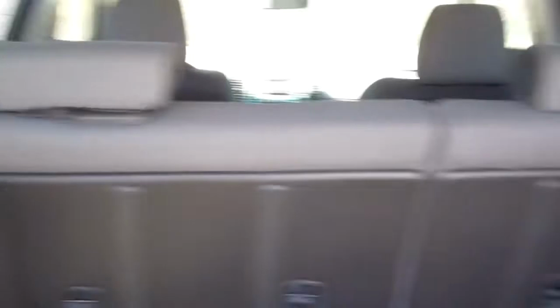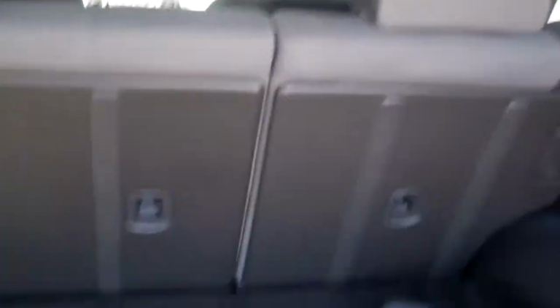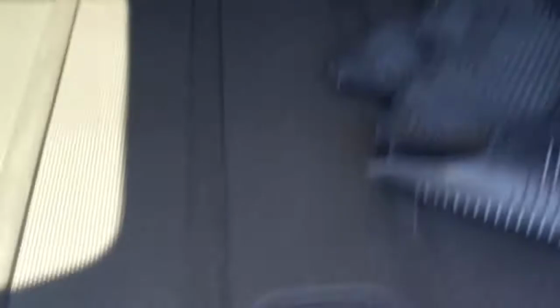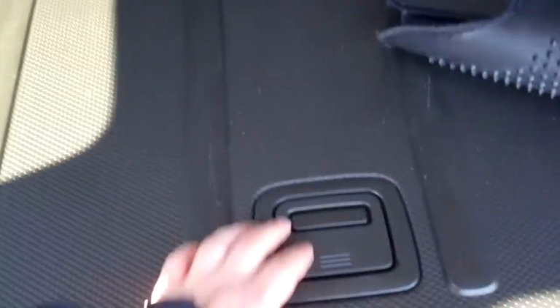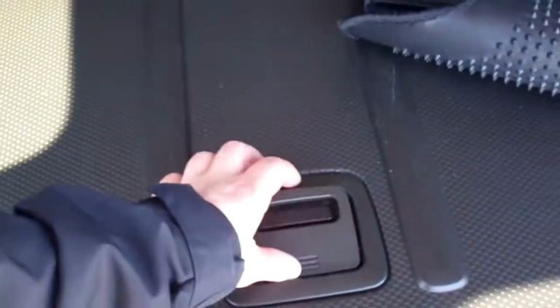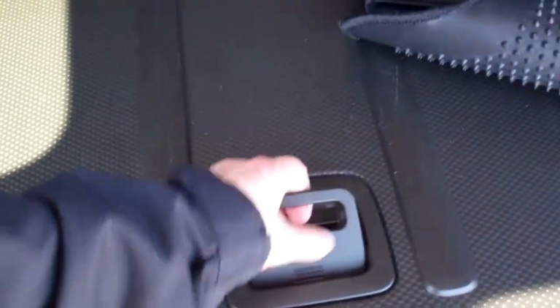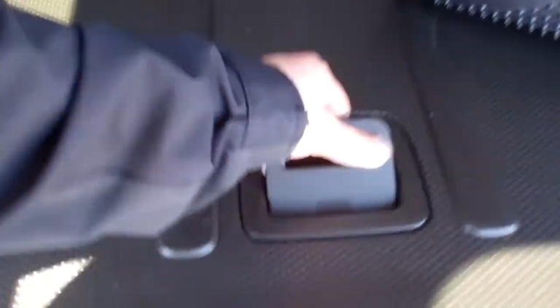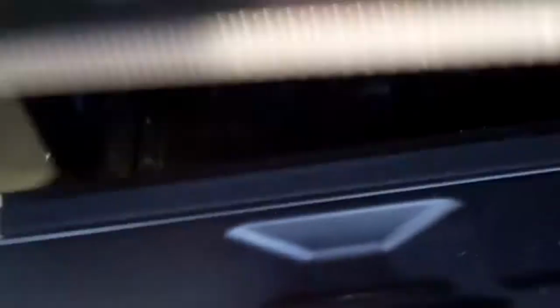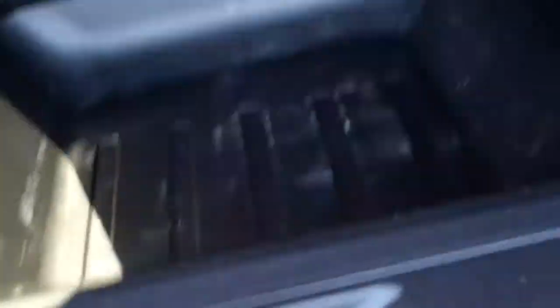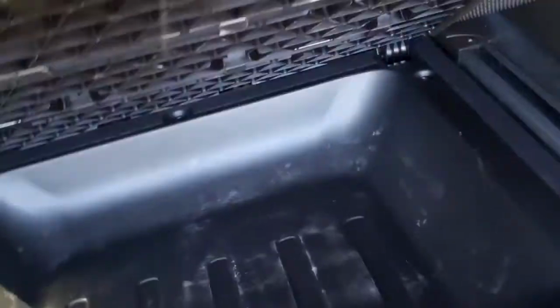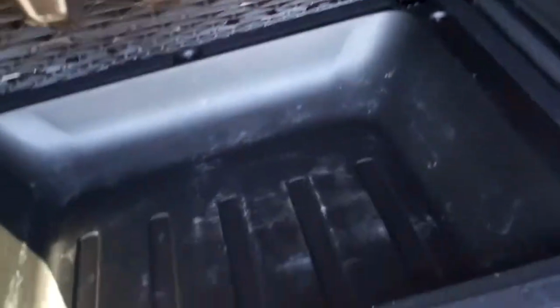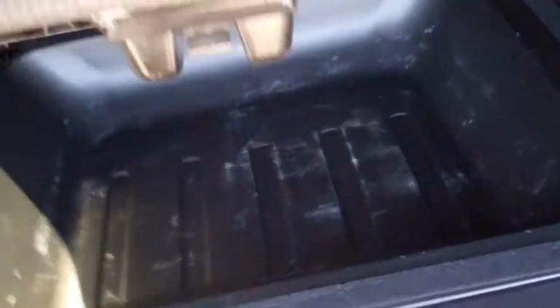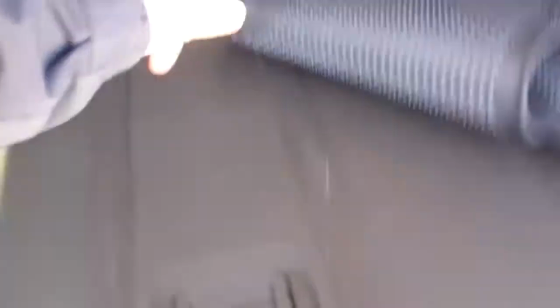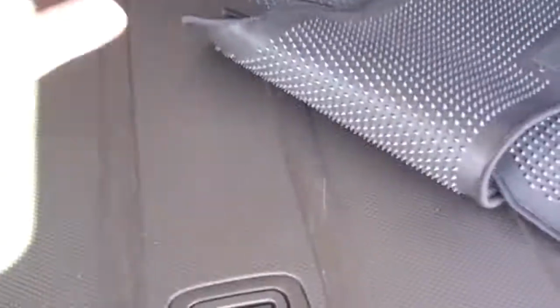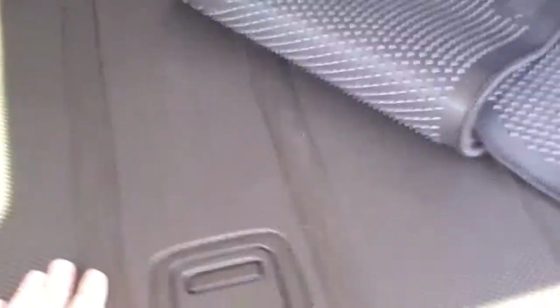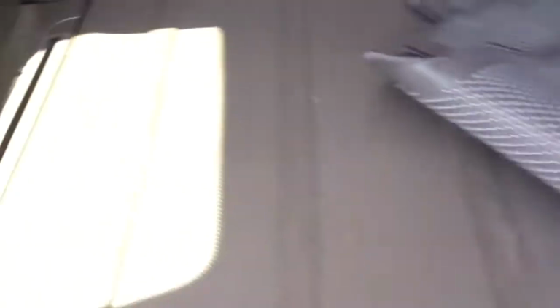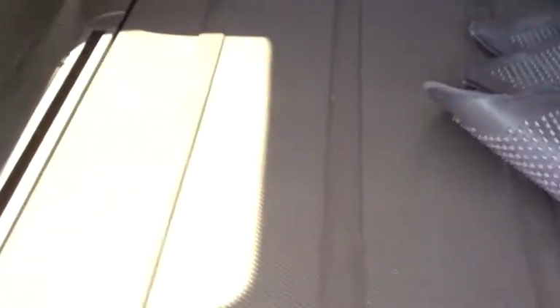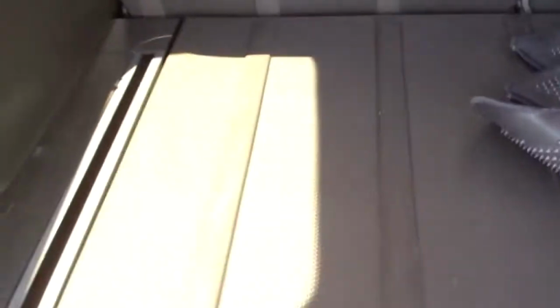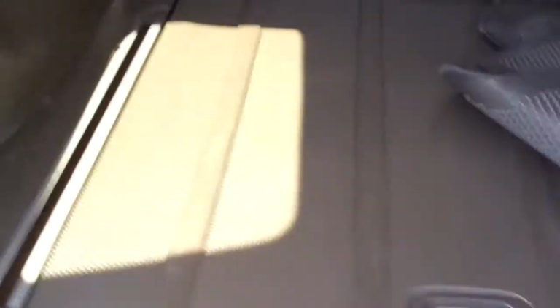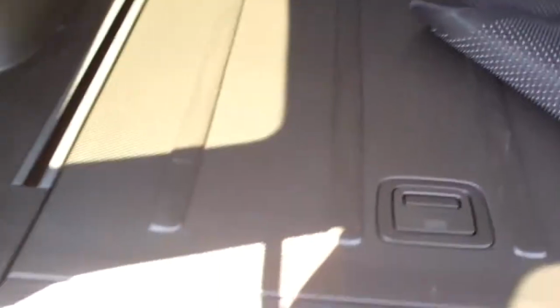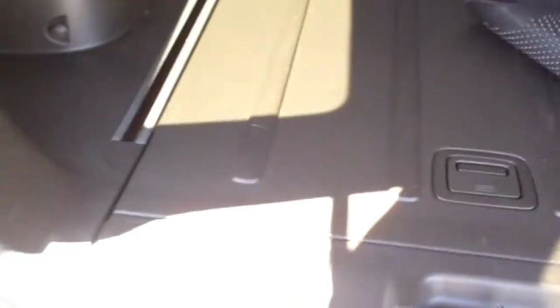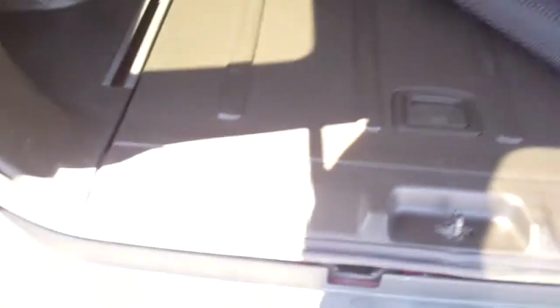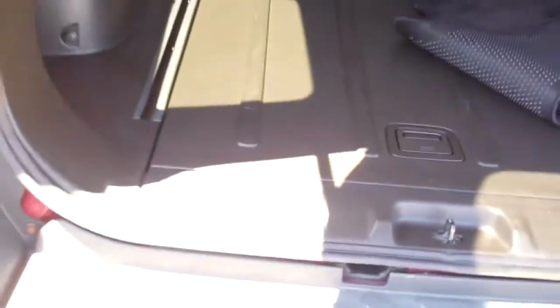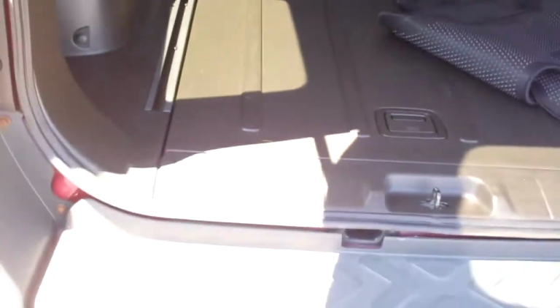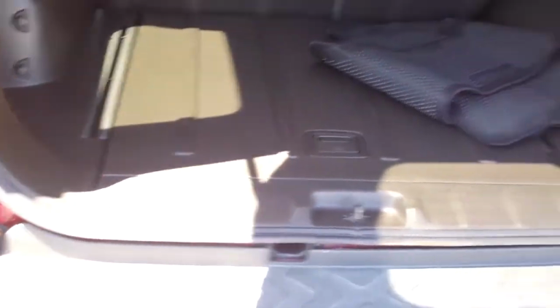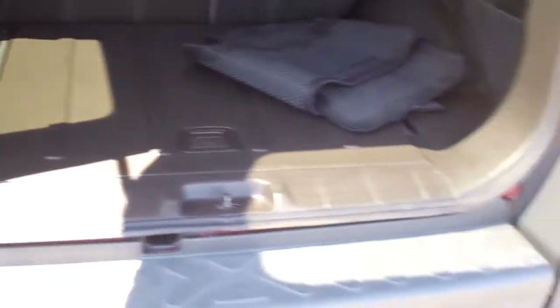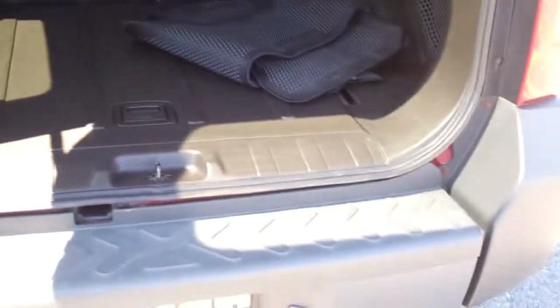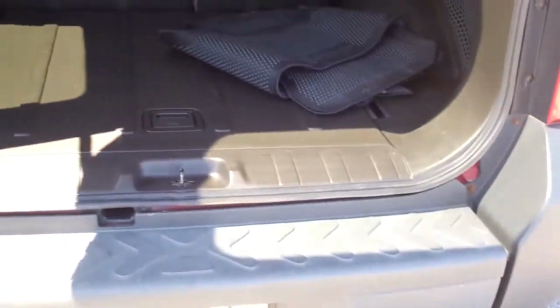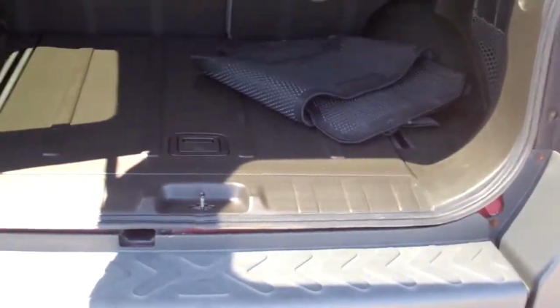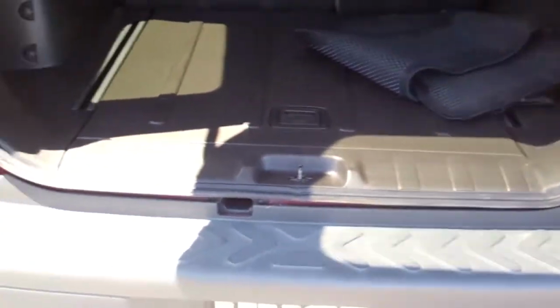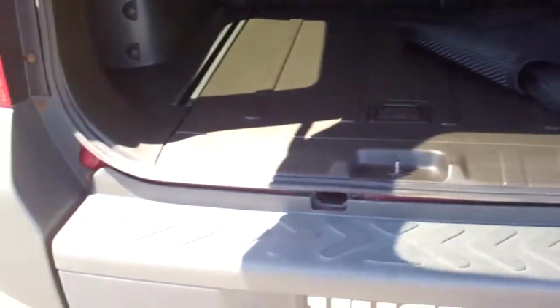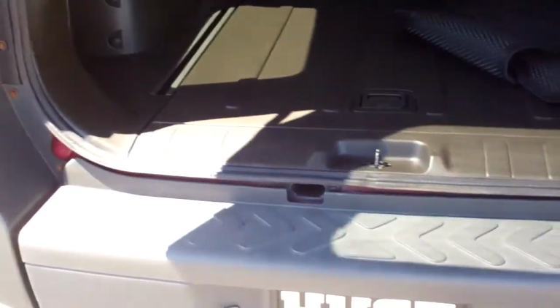Back seats fall down and you've got space back here for more stuff. Nice hard back so that you can put anything in there, take it out, wash it out, whatever.